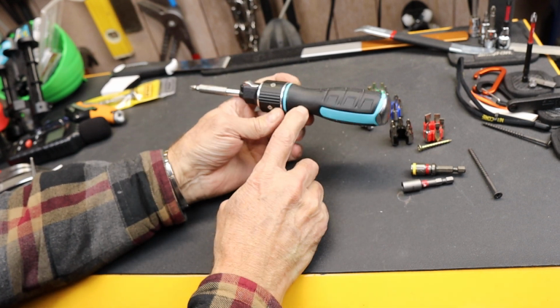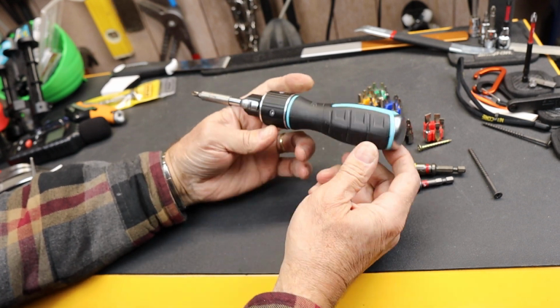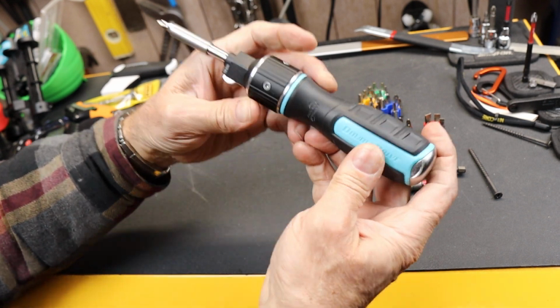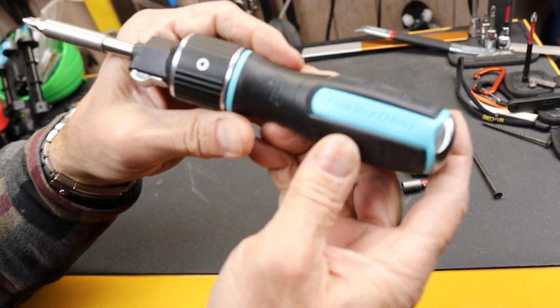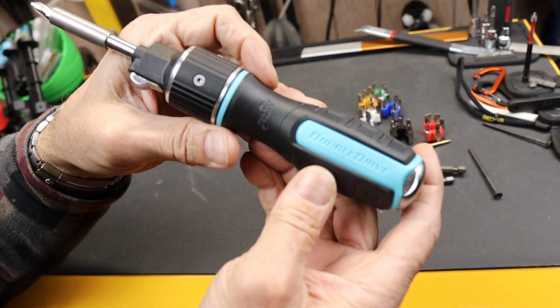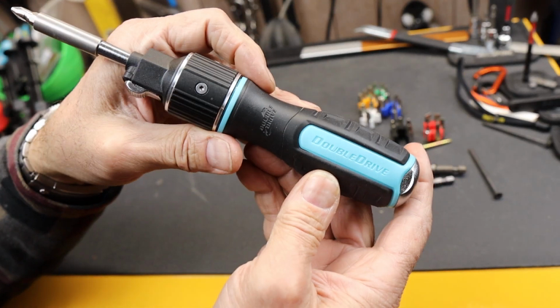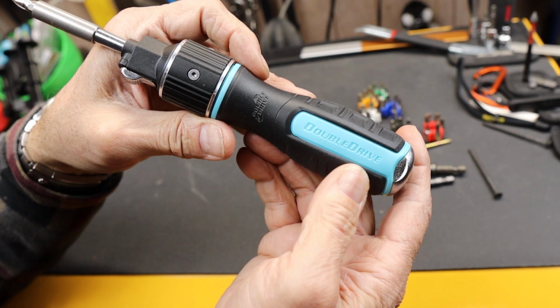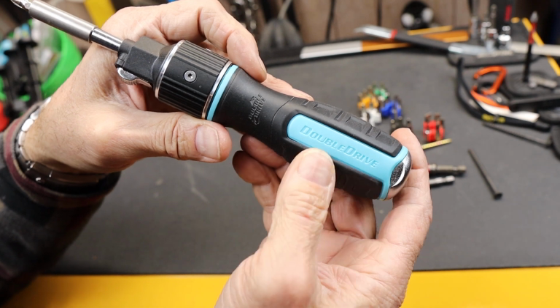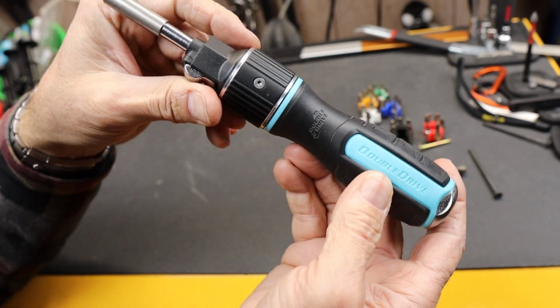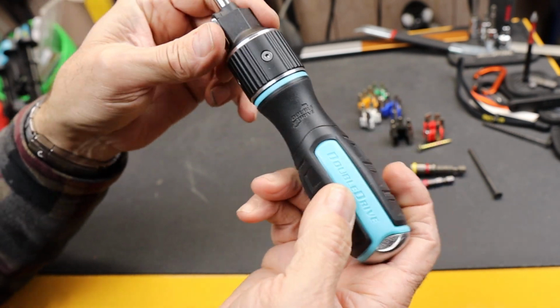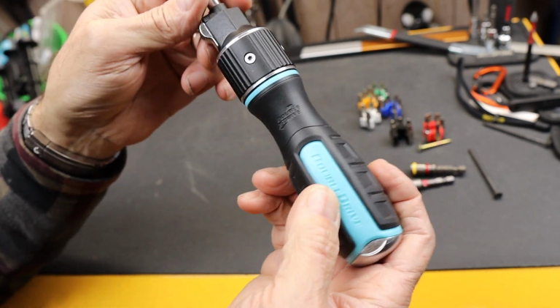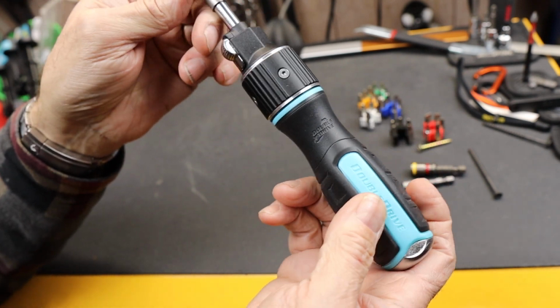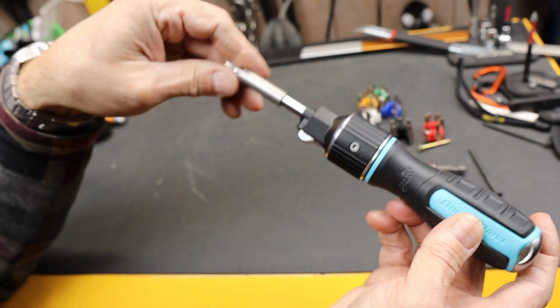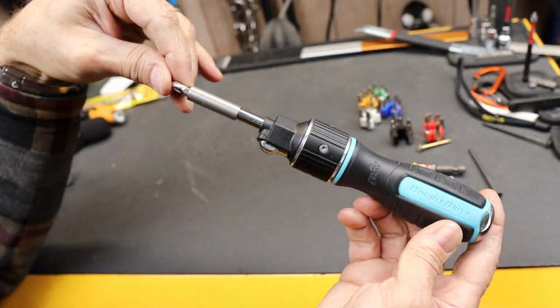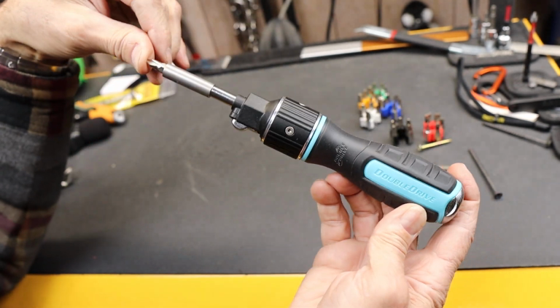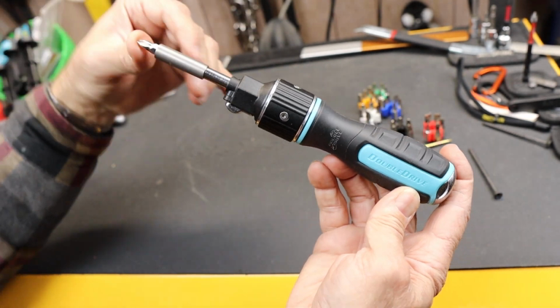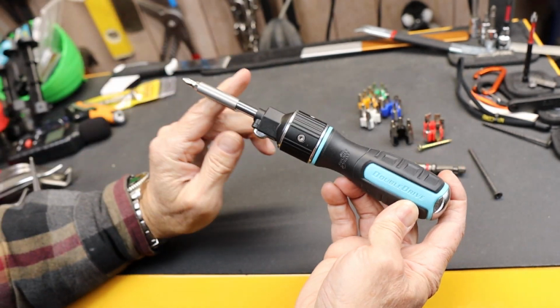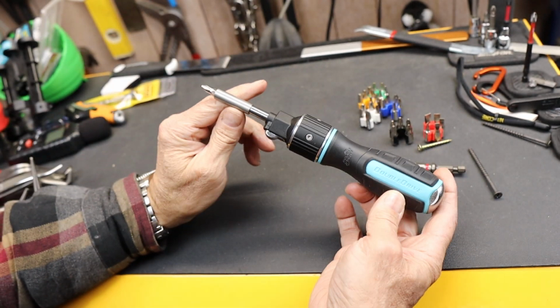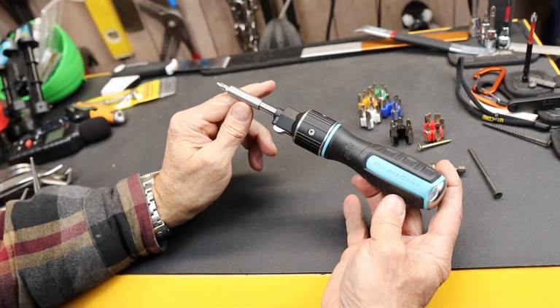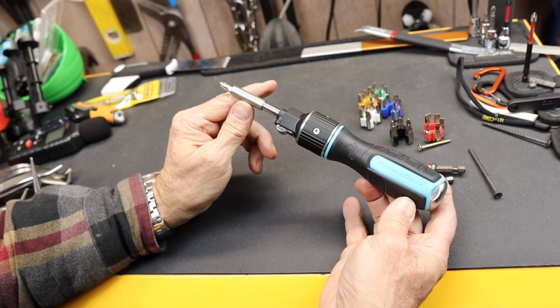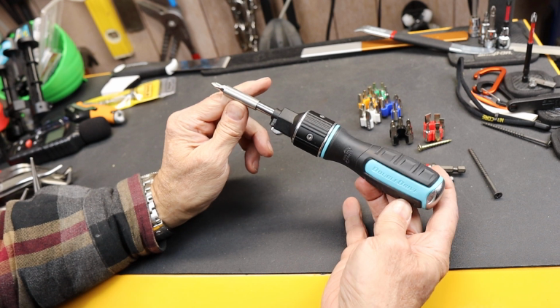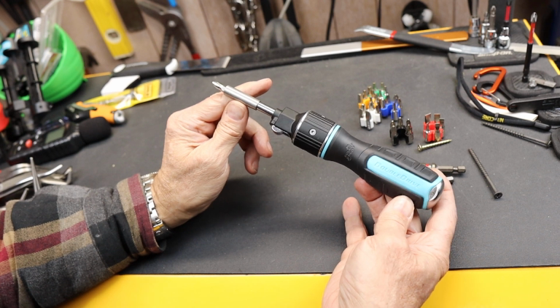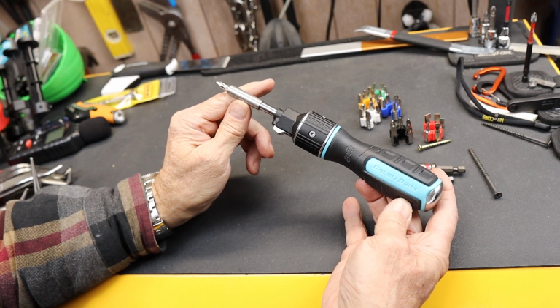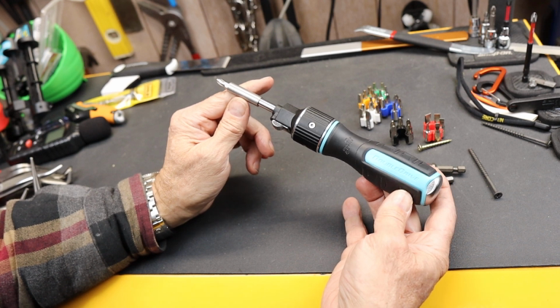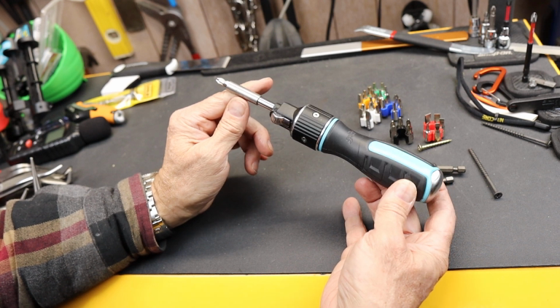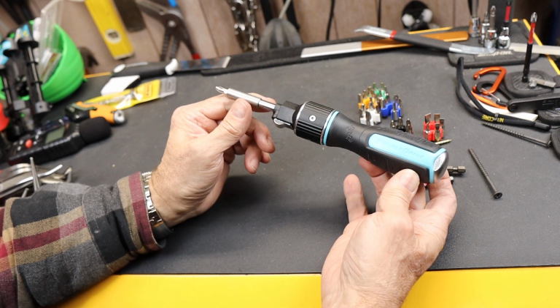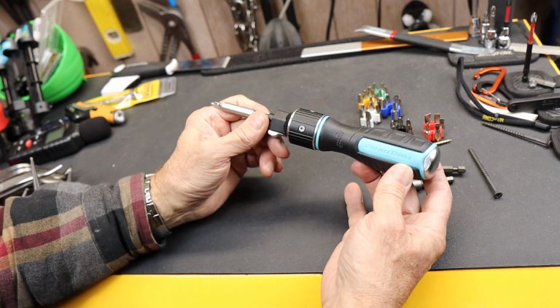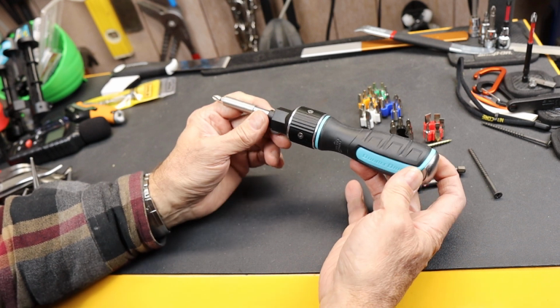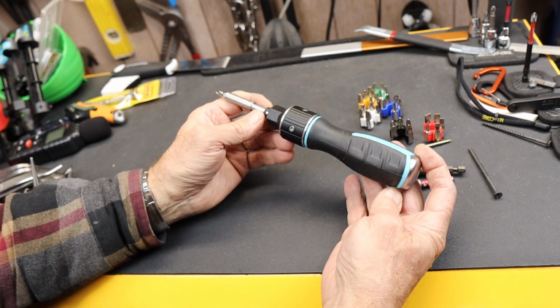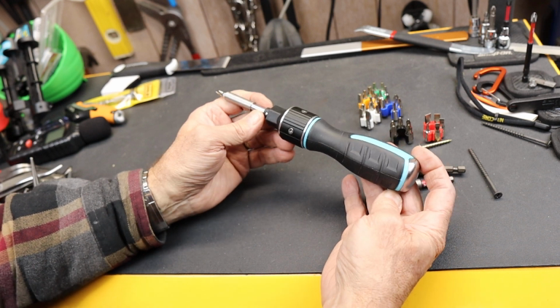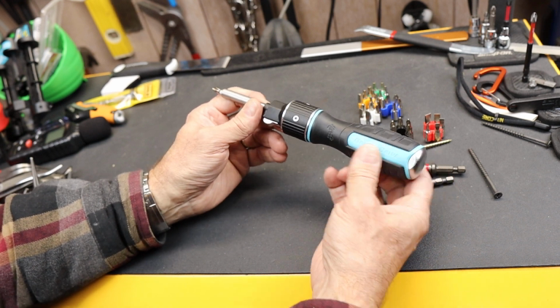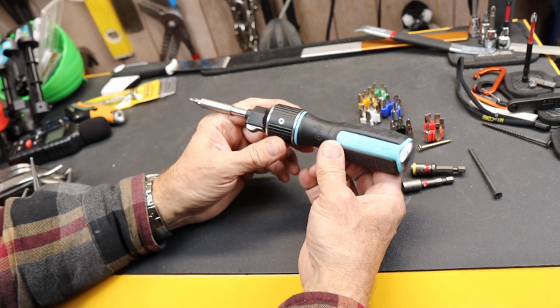Now these Double Drive — that's actually the company, I guess — it's a Chinese tool. Inexpensive. Sells for between $16 and $19 on Amazon. There's a link below if you want to look at it.